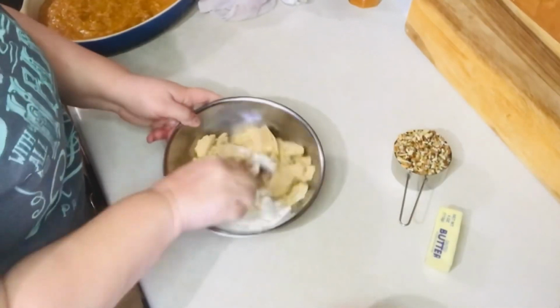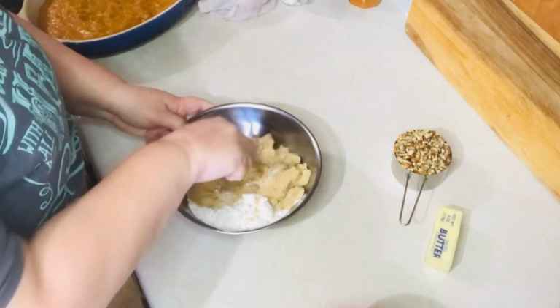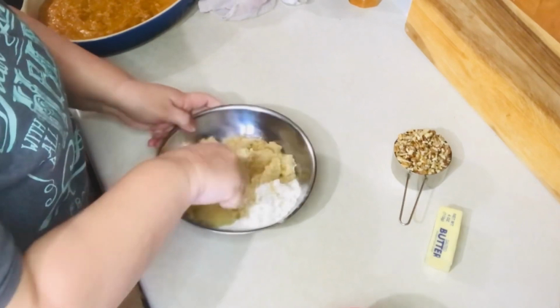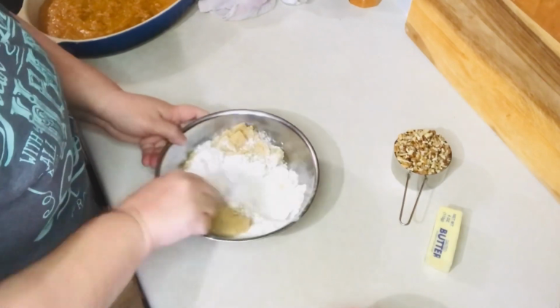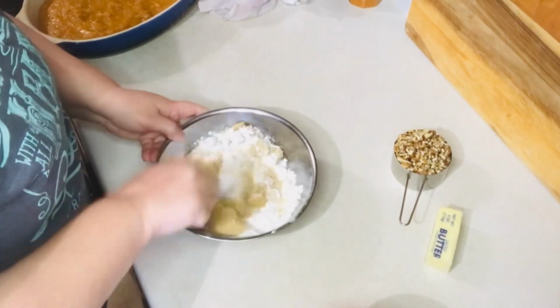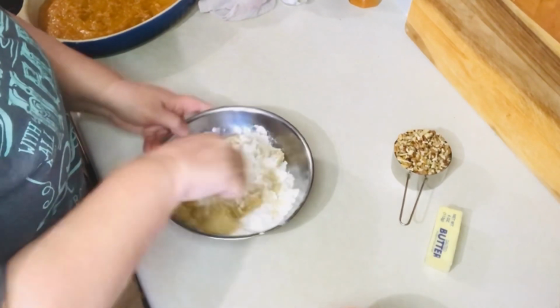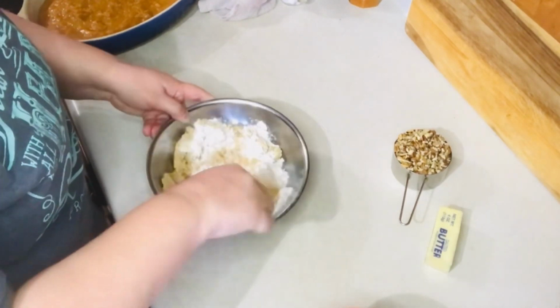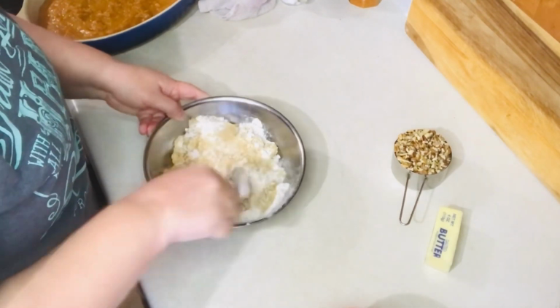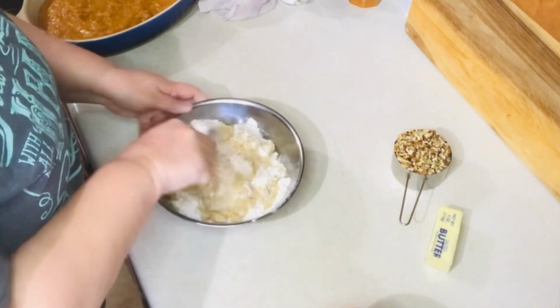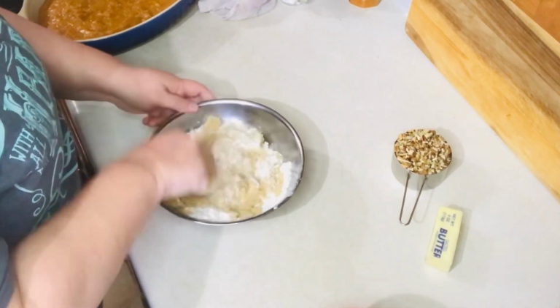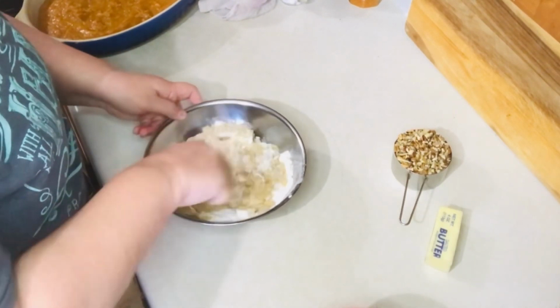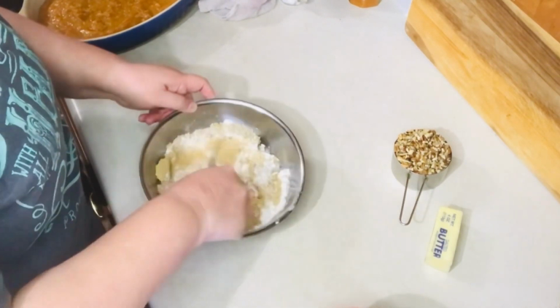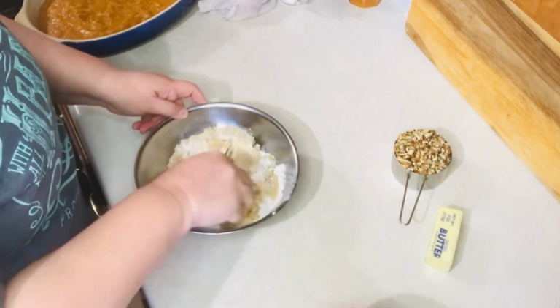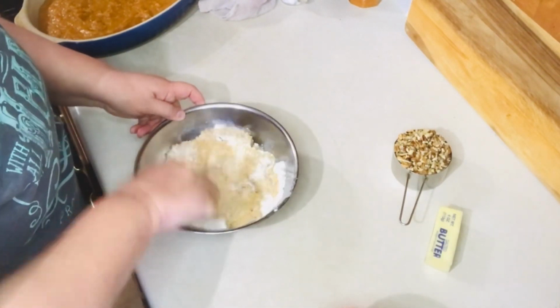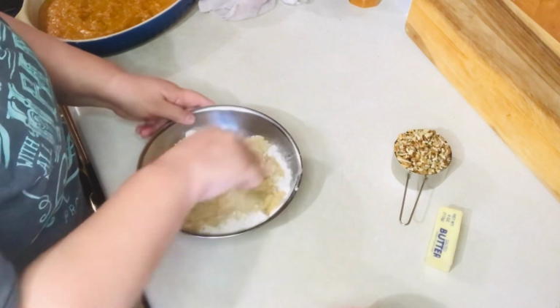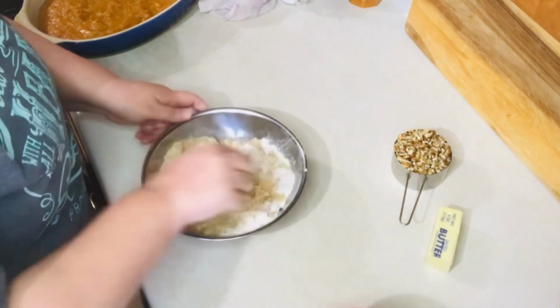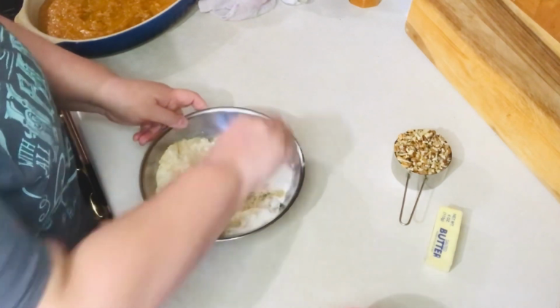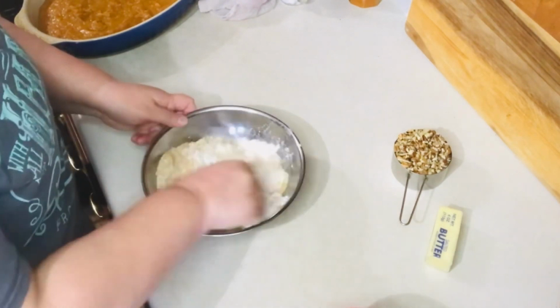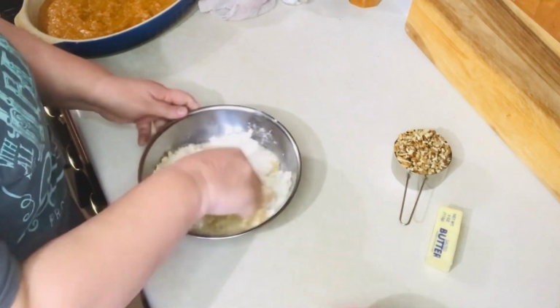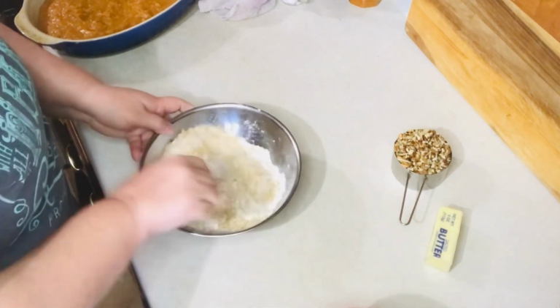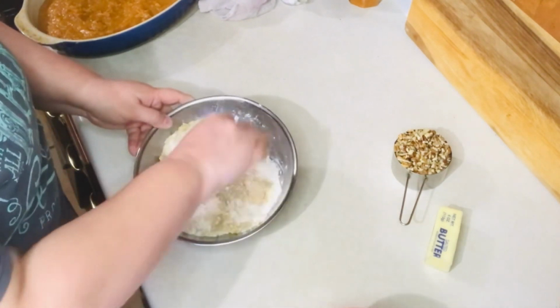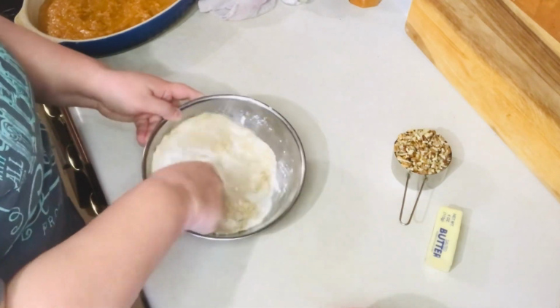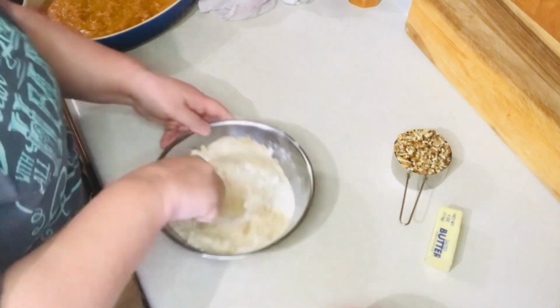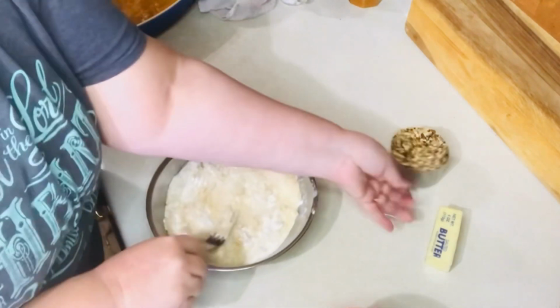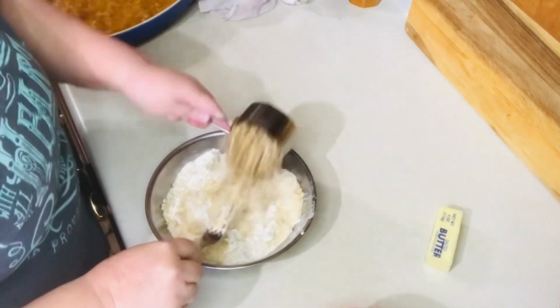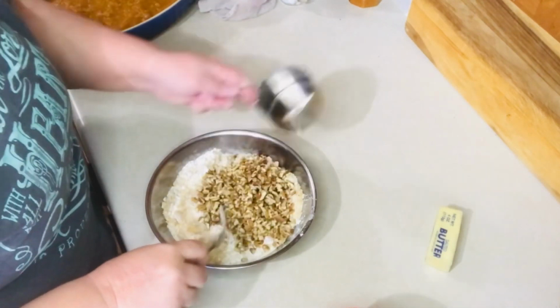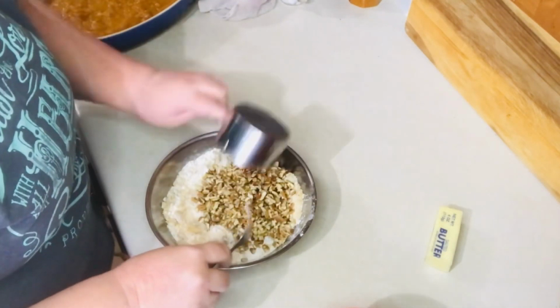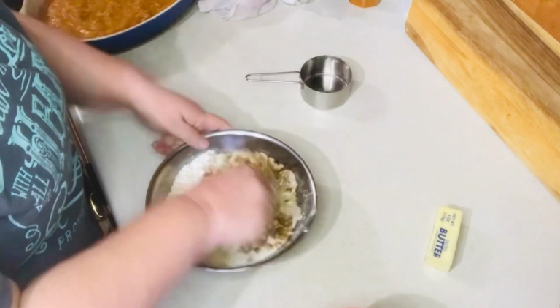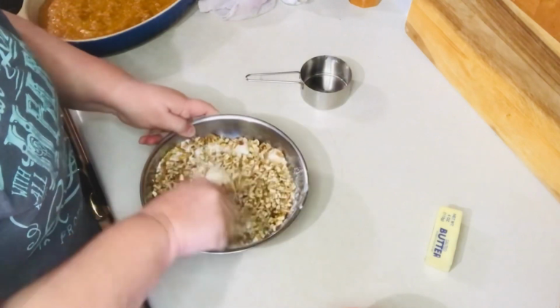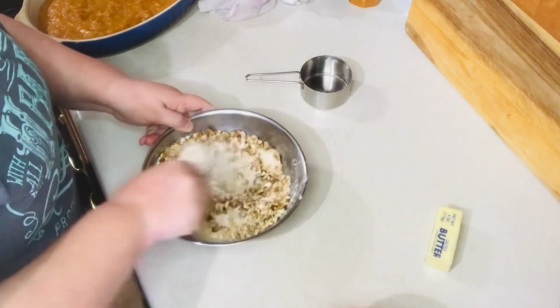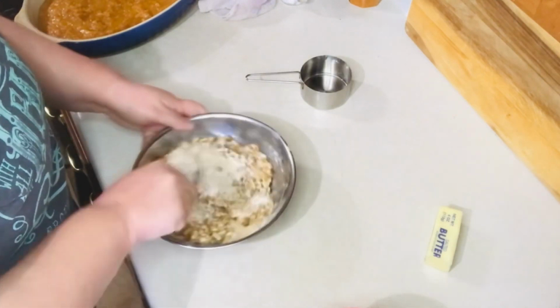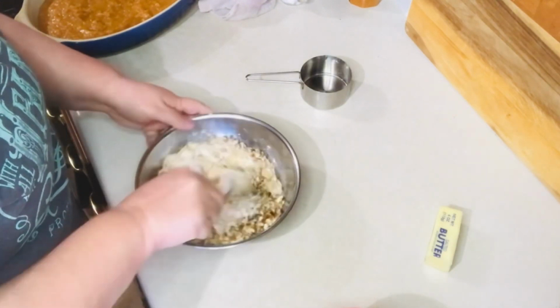You want to mix everything really well — I use a fork, it just helps break up the butter. It will be stiff and crumbly, and then you just want to crumble it over the top of your sweet potatoes.